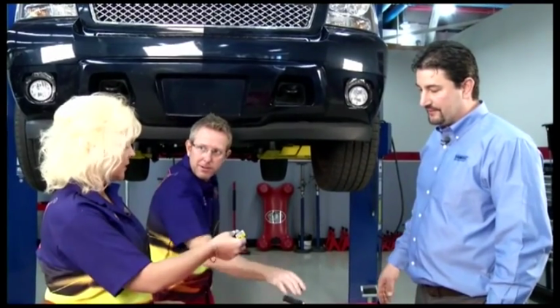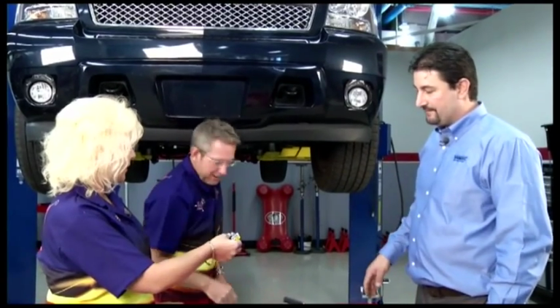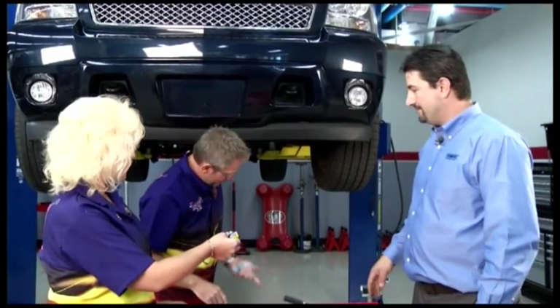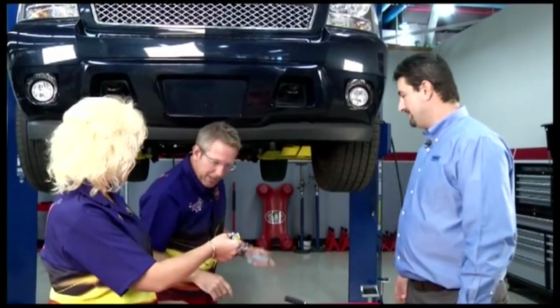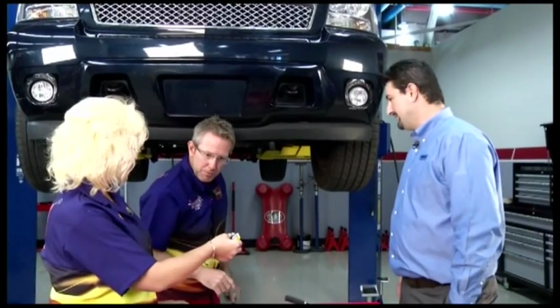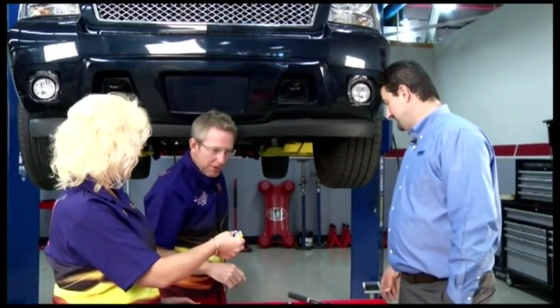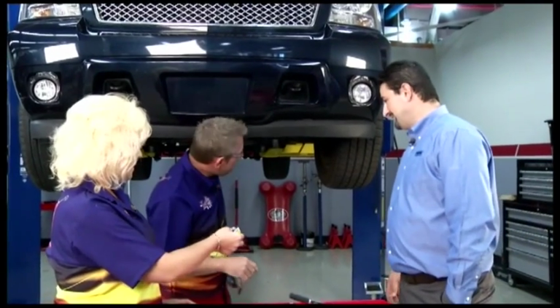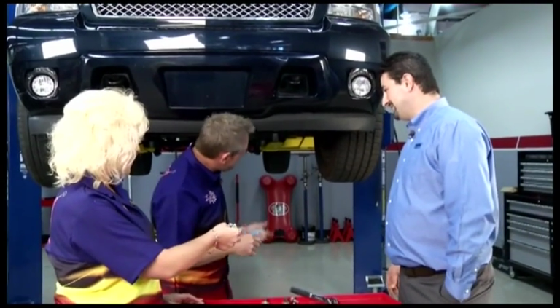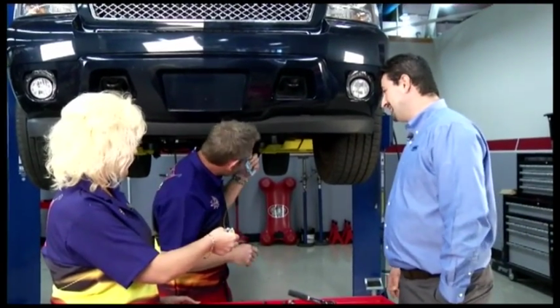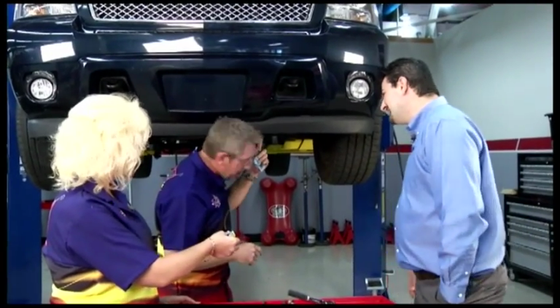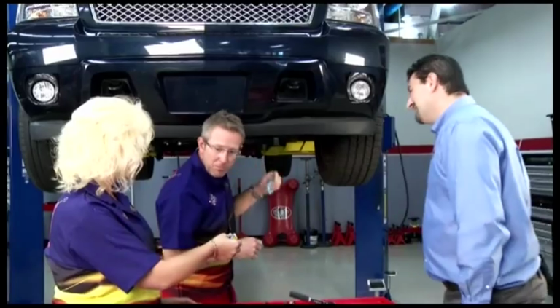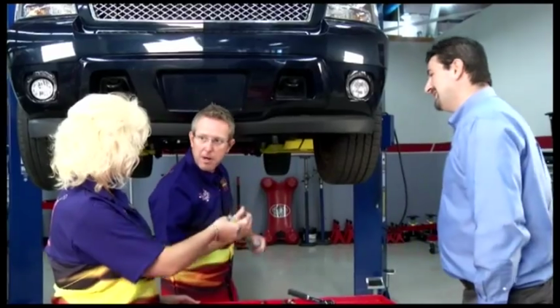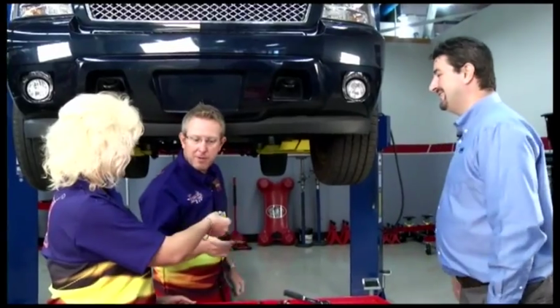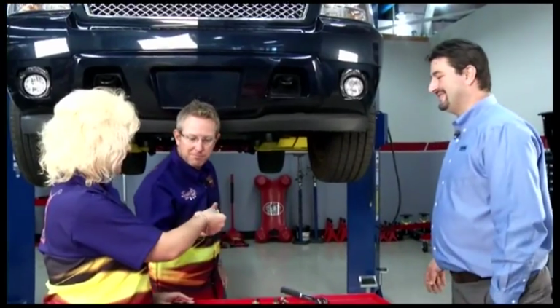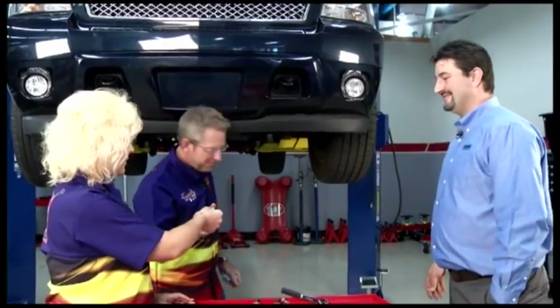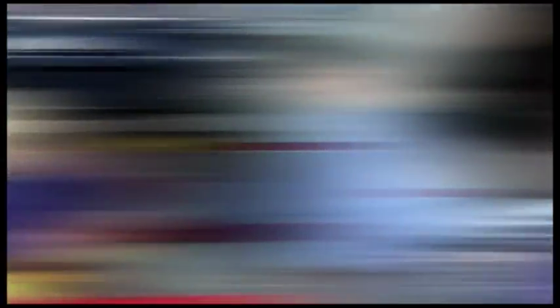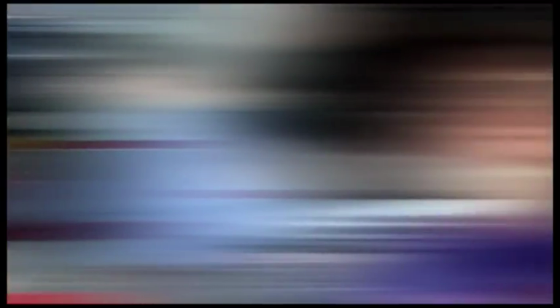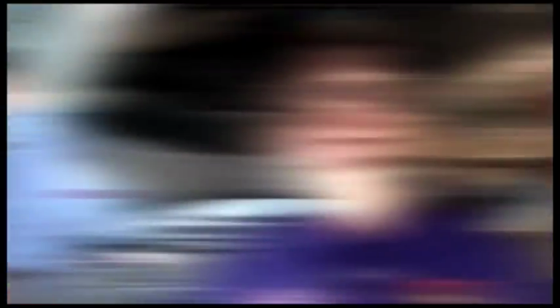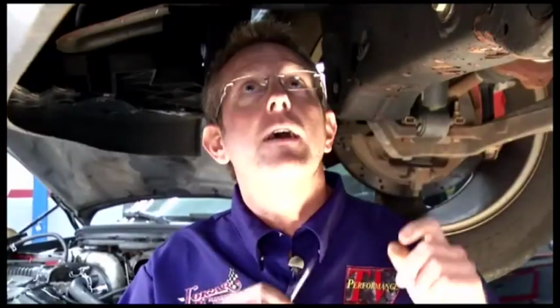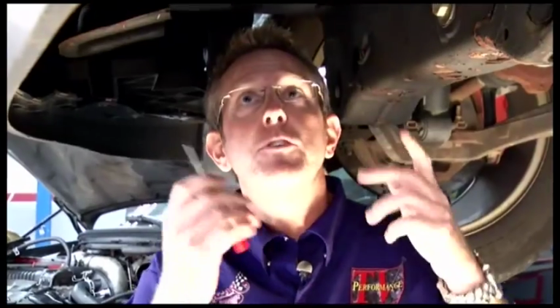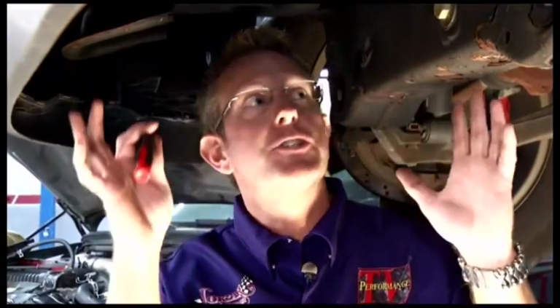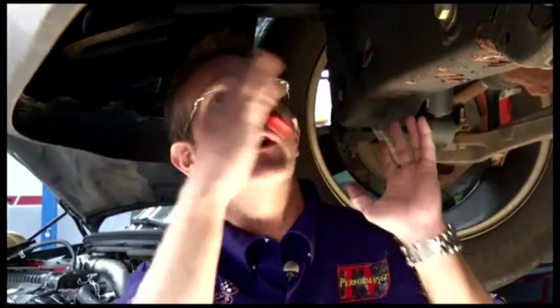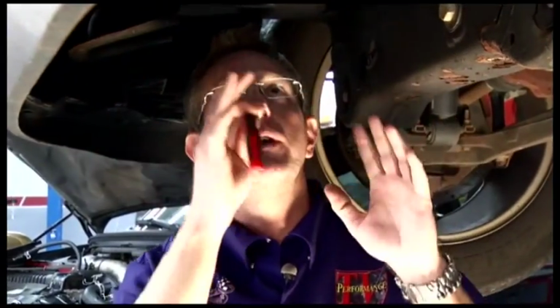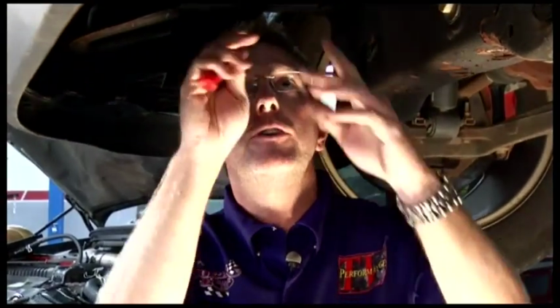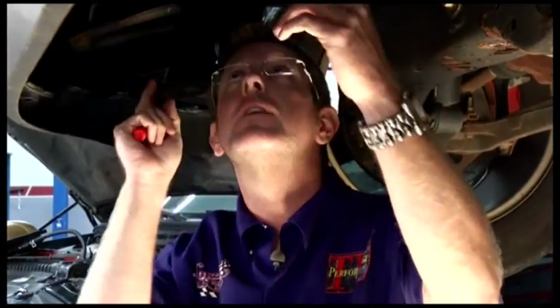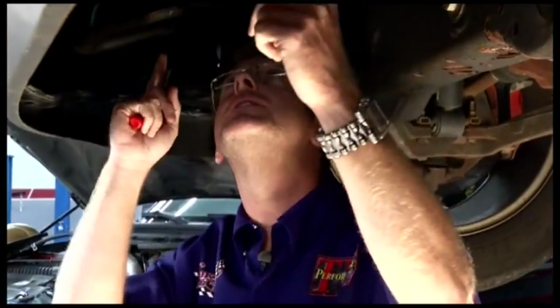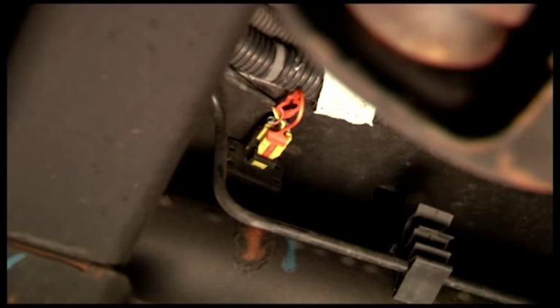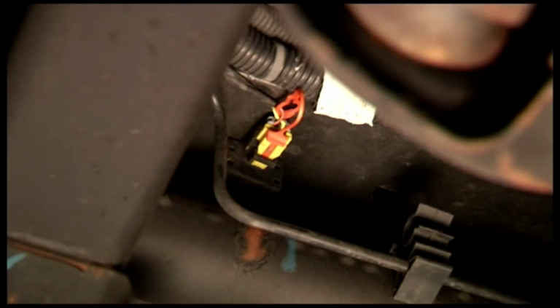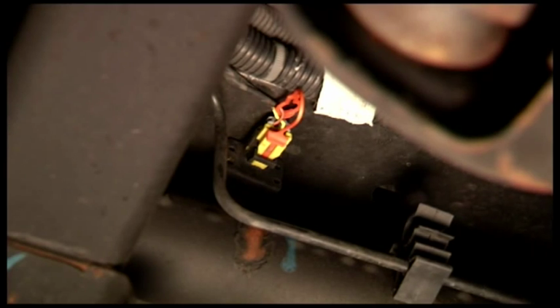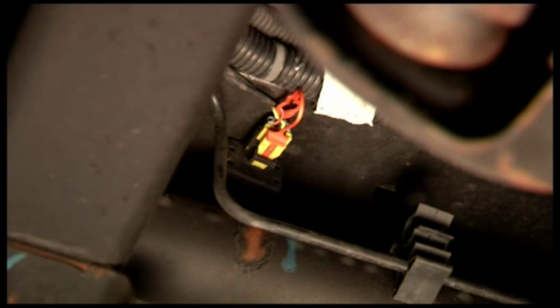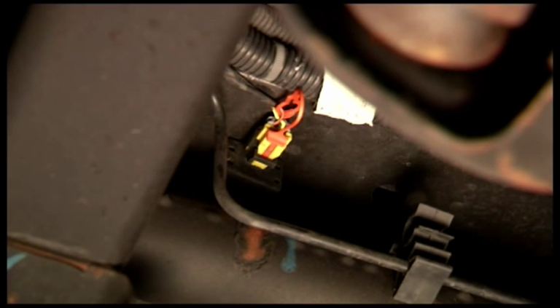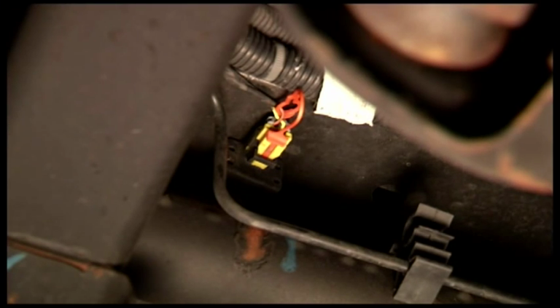Looks like you're ready. Got the splash guard off — you can see them, let's pop them out. I've got the splash guard out of the way now and you can clearly see the two sensors right here underneath the front end.